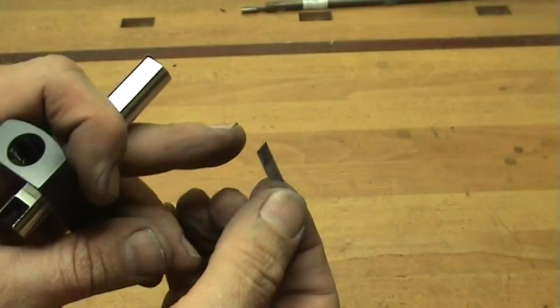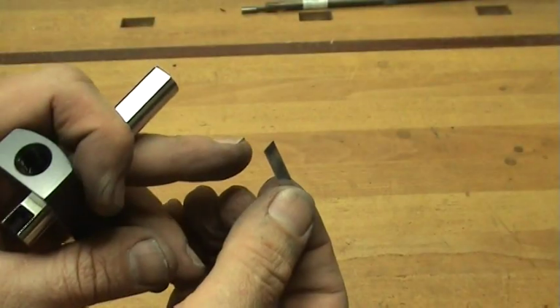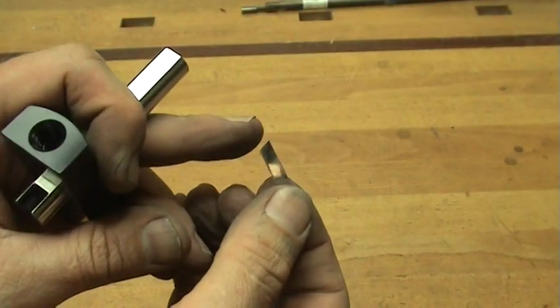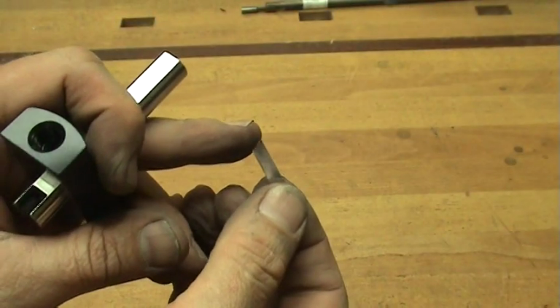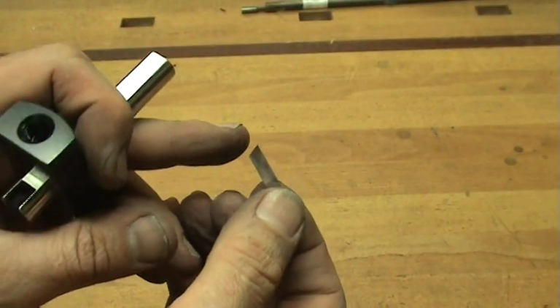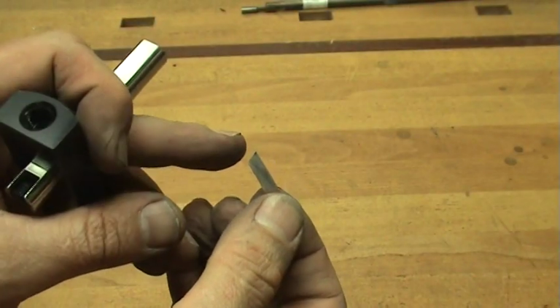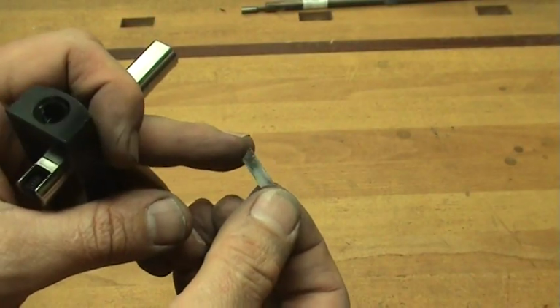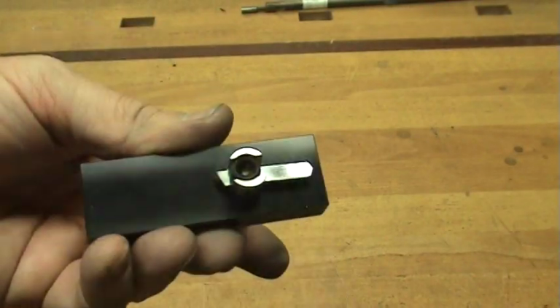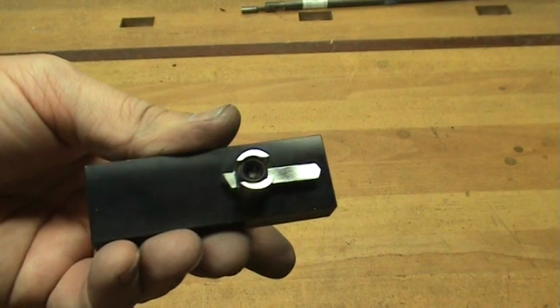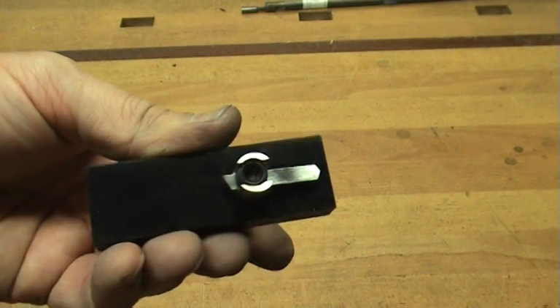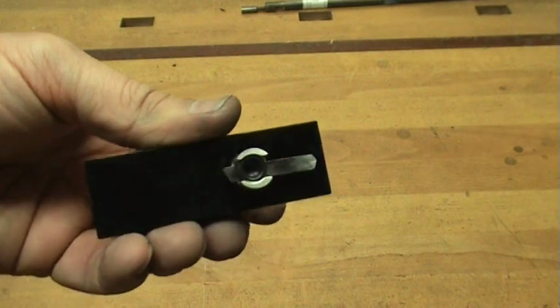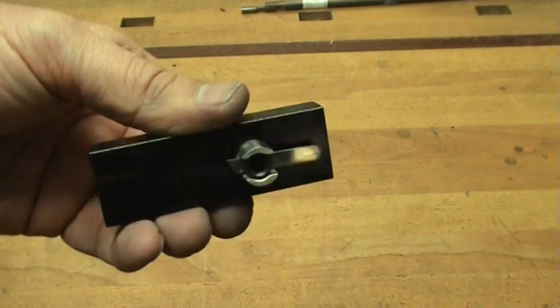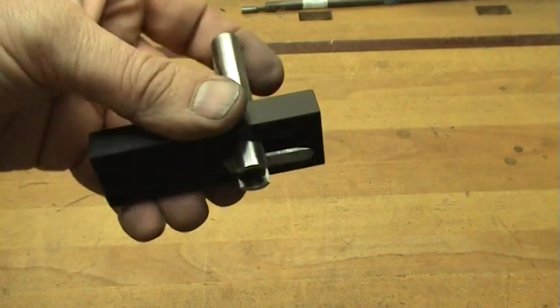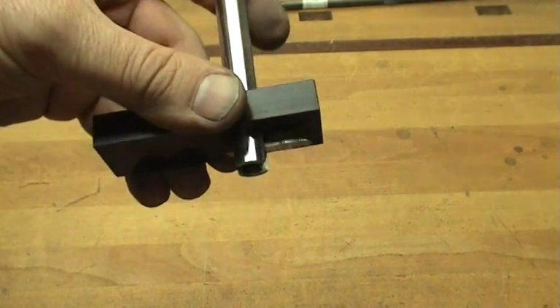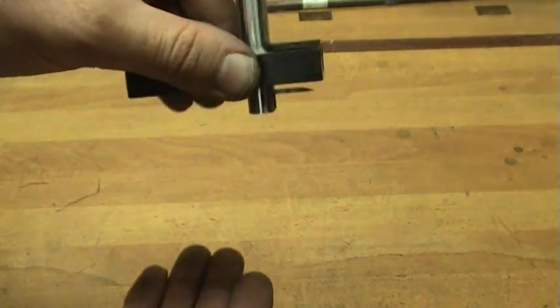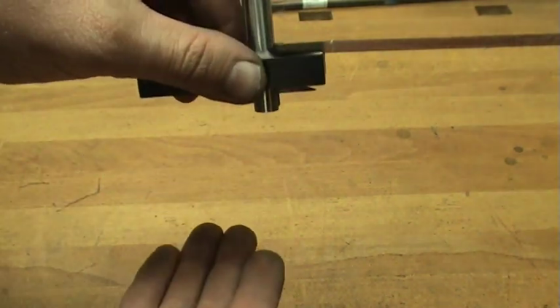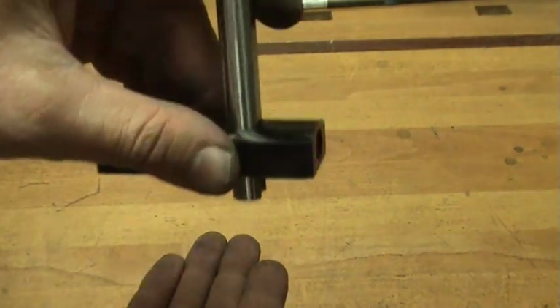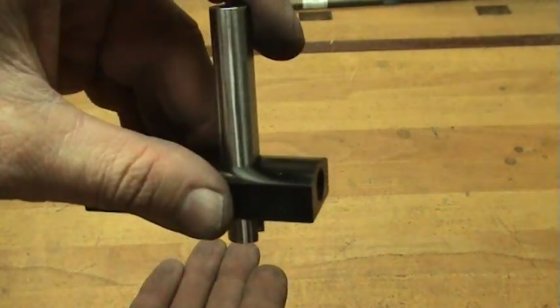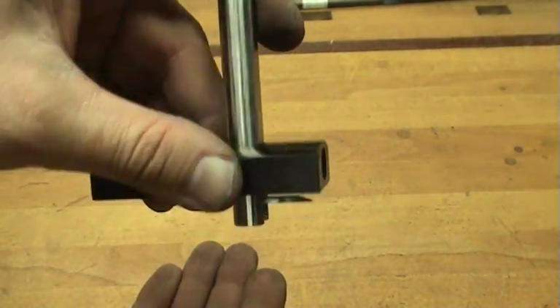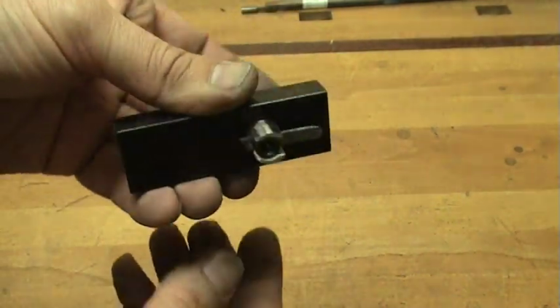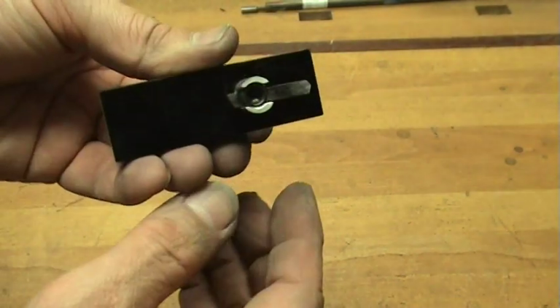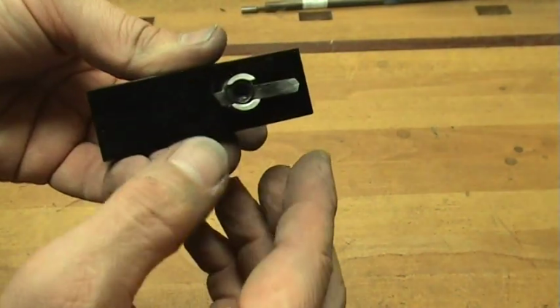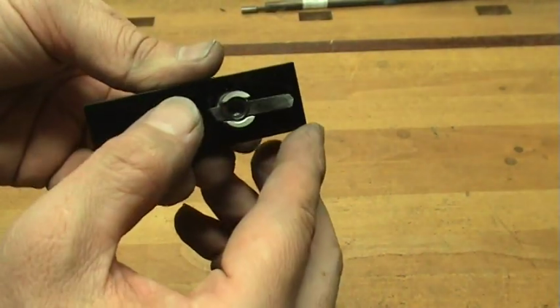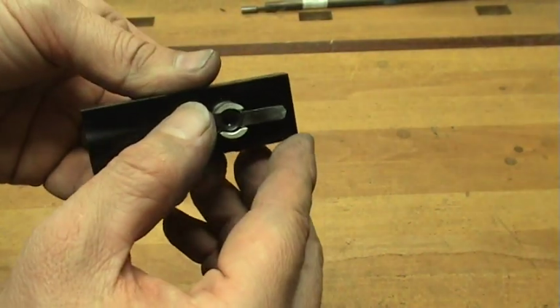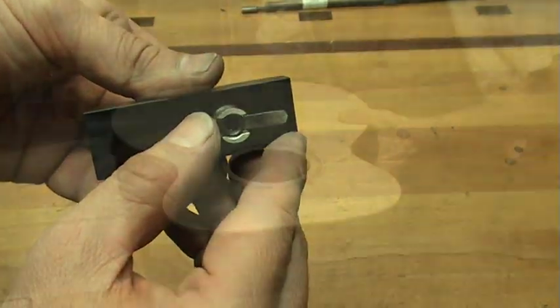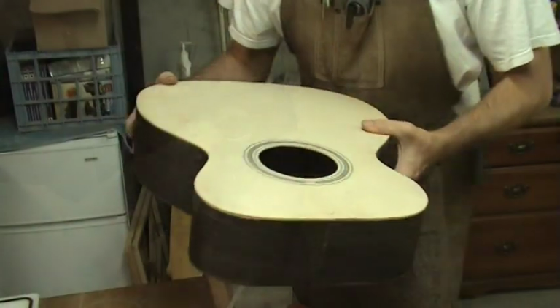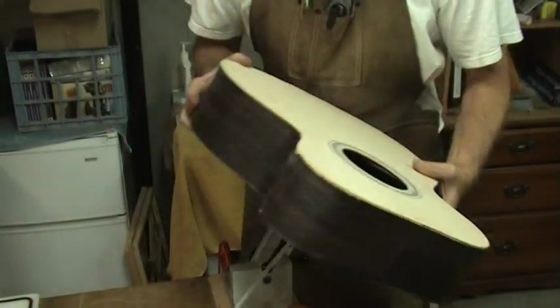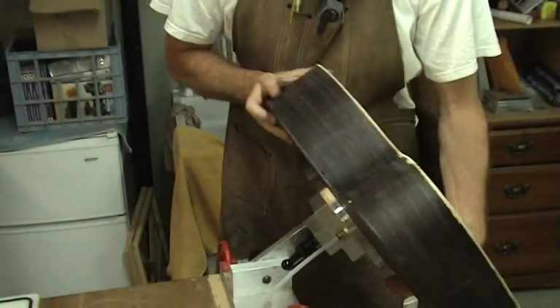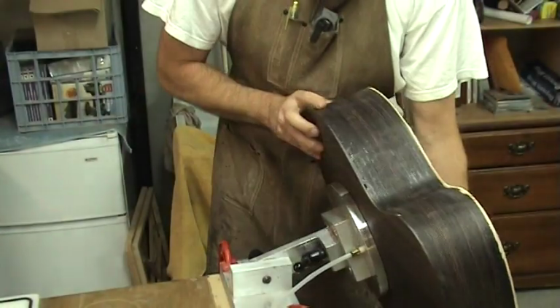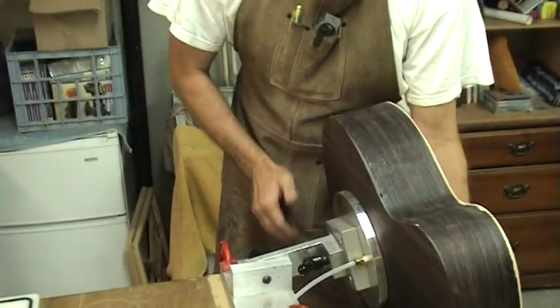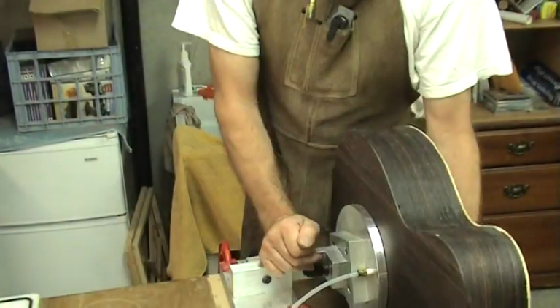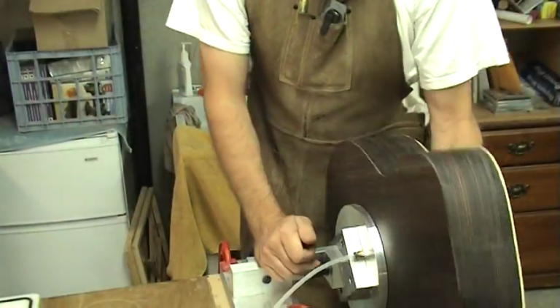After scoring the top or back for the purfling lines, I then turn the blade around and use the edge that I ground the angle on as a scraper to mark the binding channel on the side of the instrument.